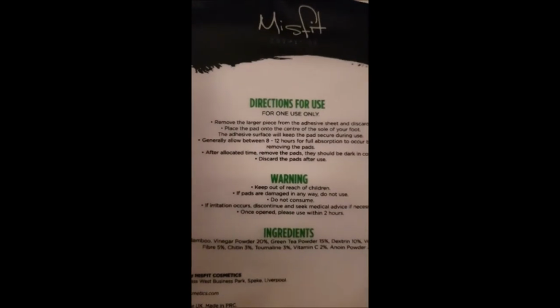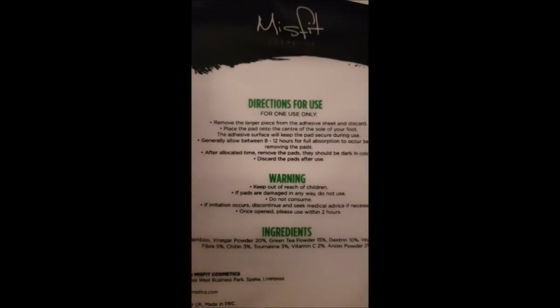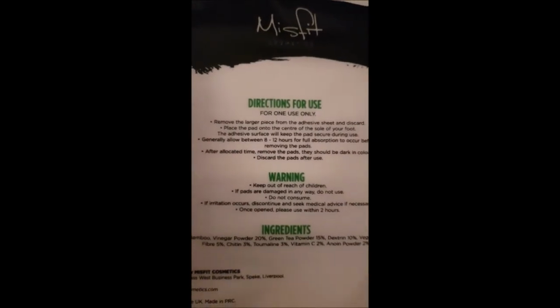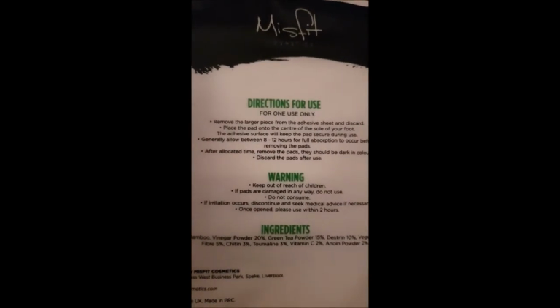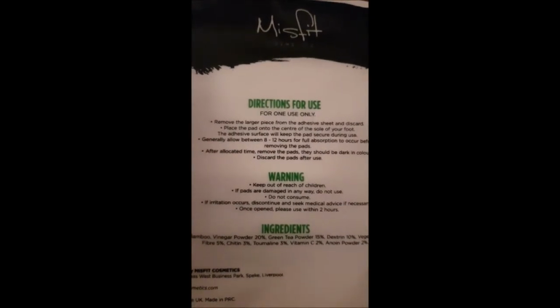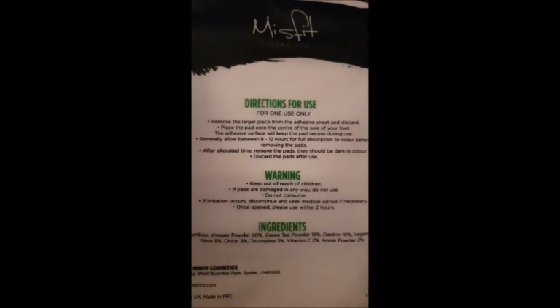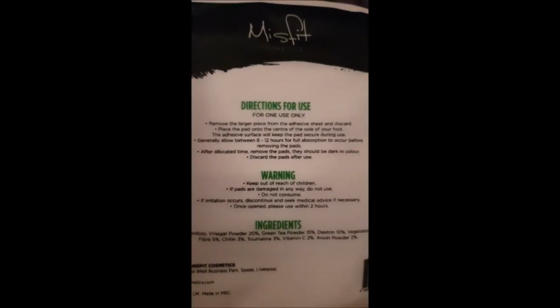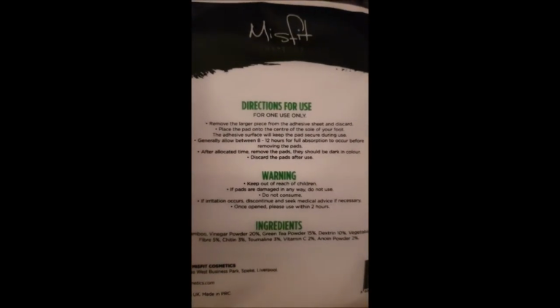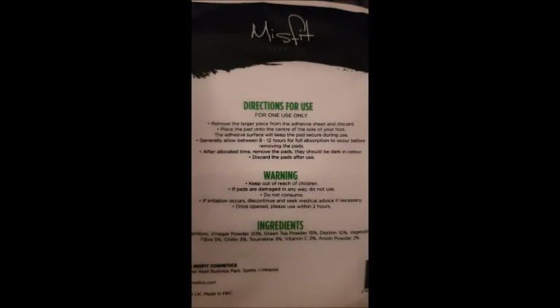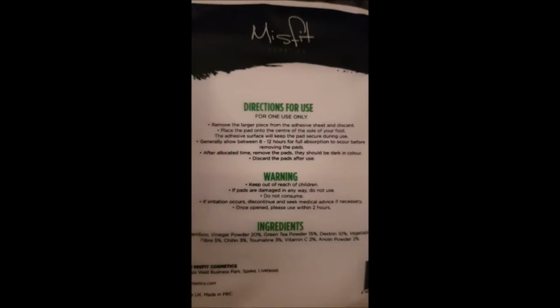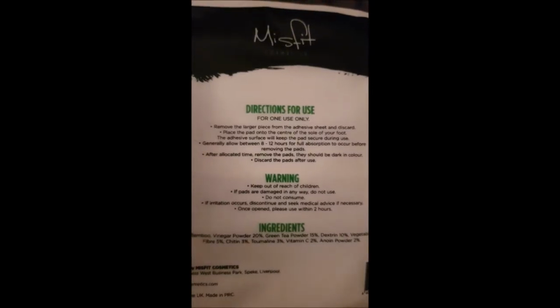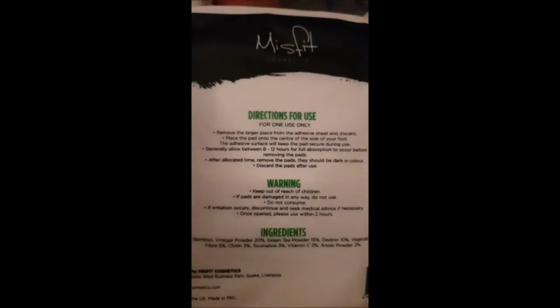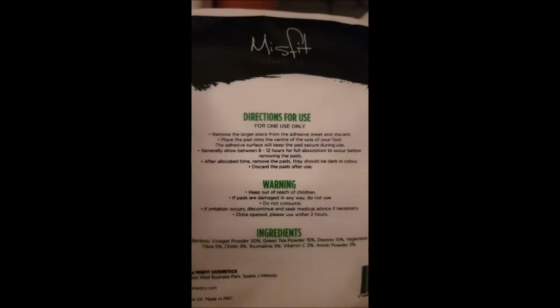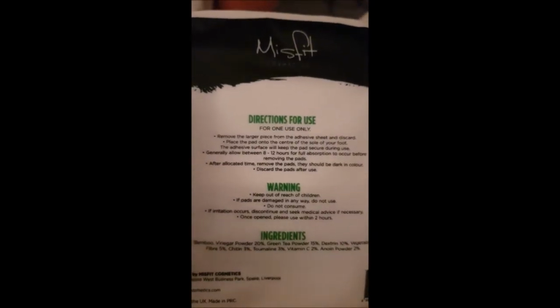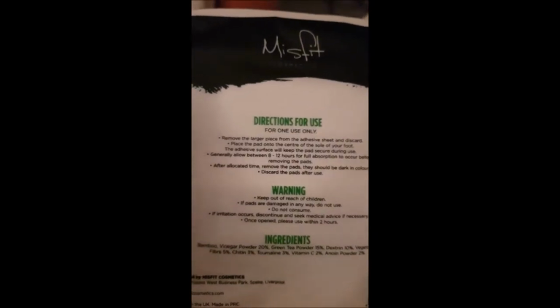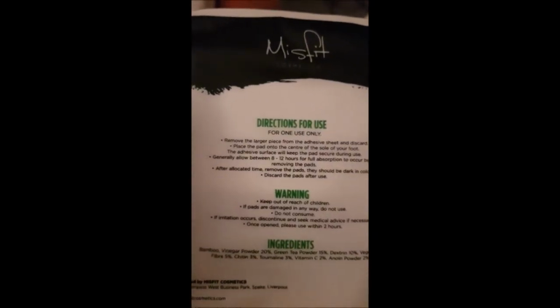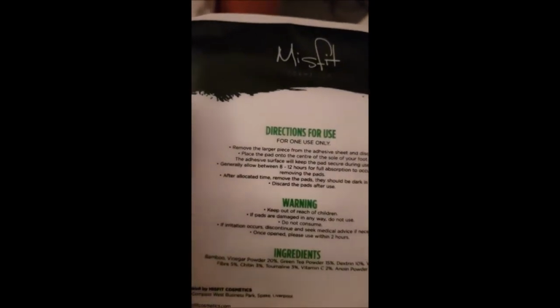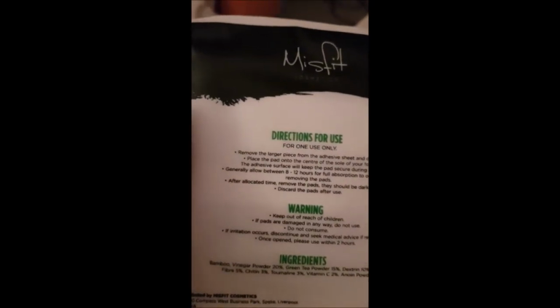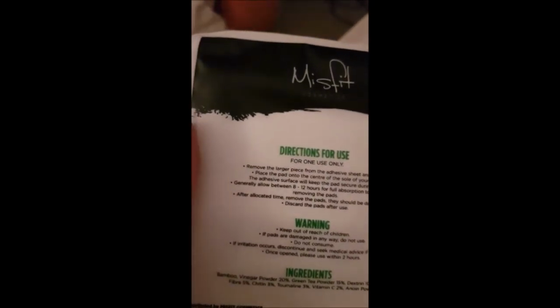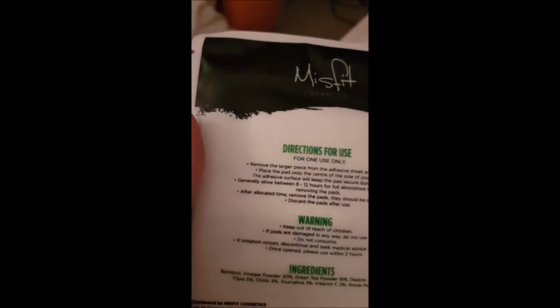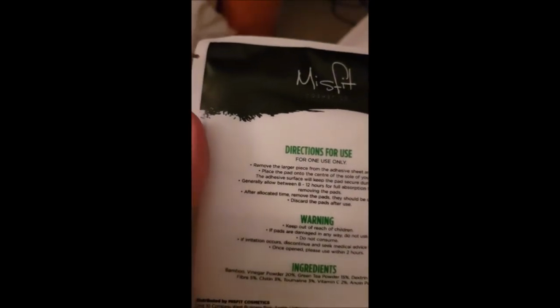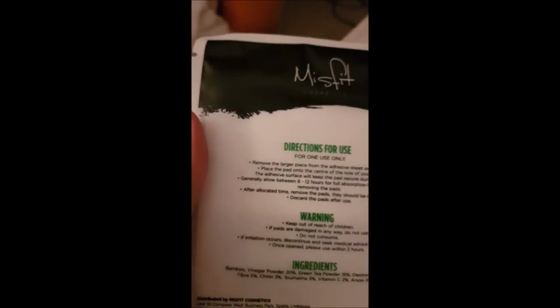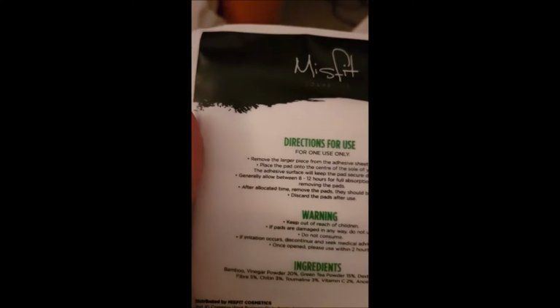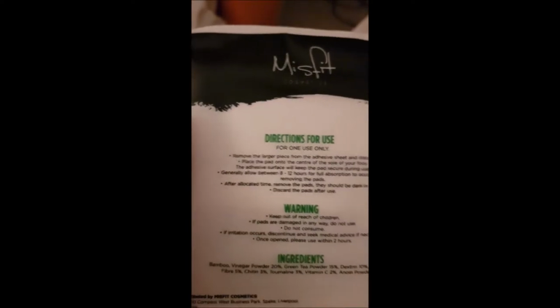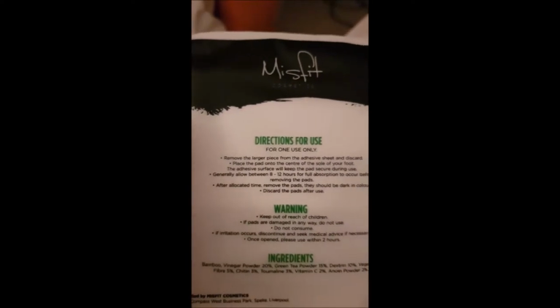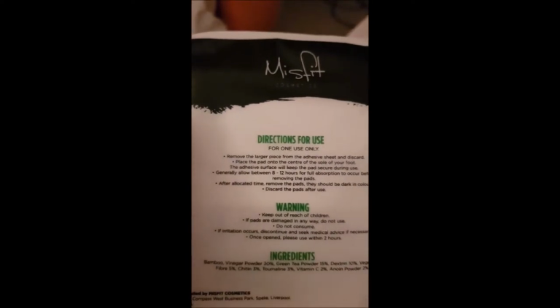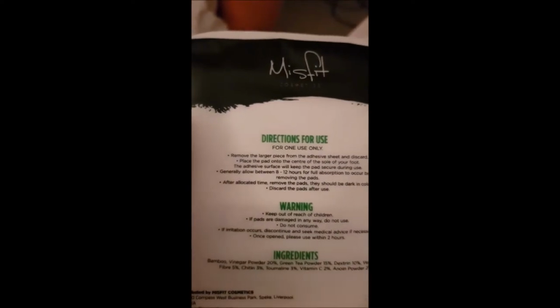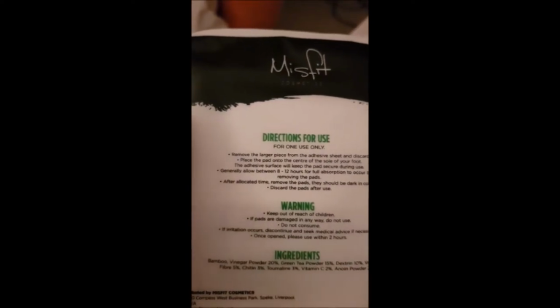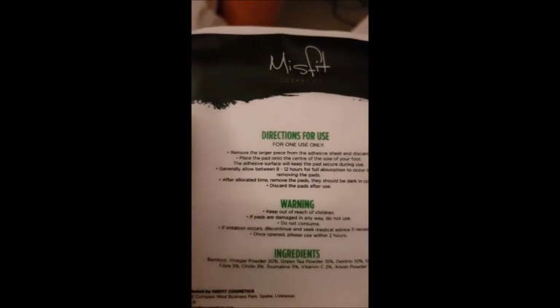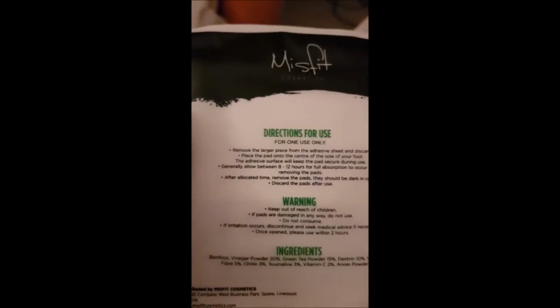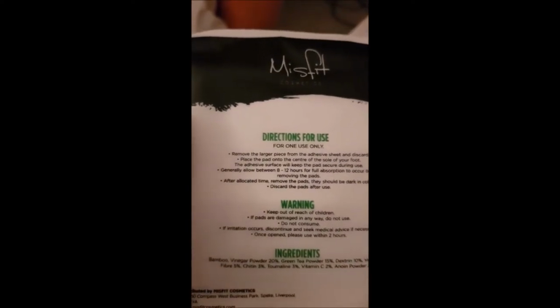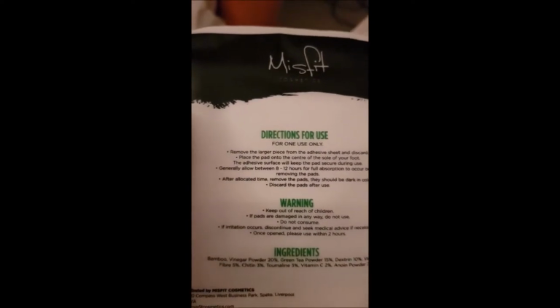You have to put them on for 8 to 12 hours for full absorption. I figured I'll go for the full 12 — usually I'm up about half eight, nine o'clock, so I thought I would put them on now.